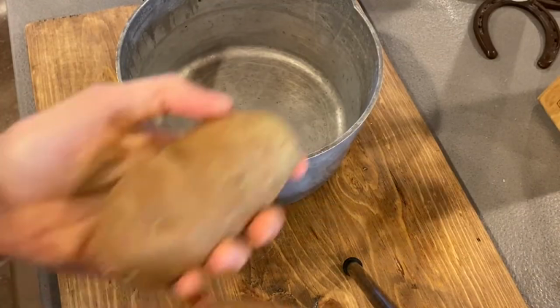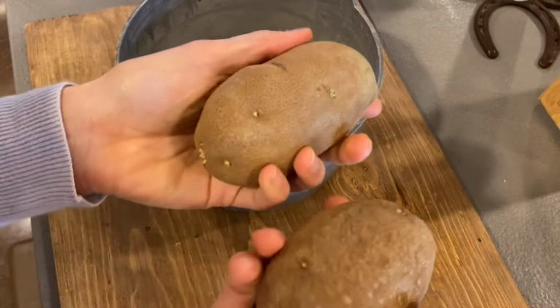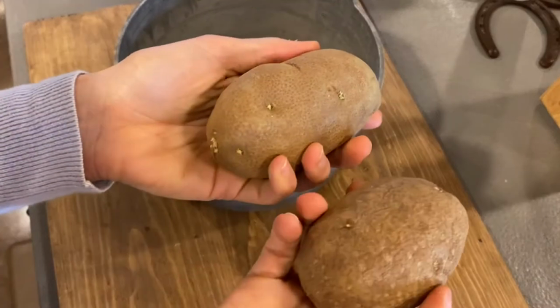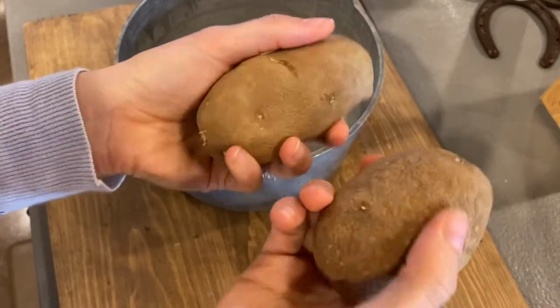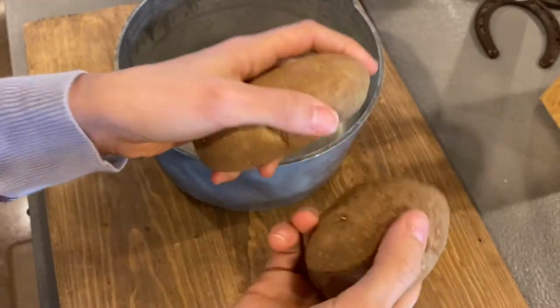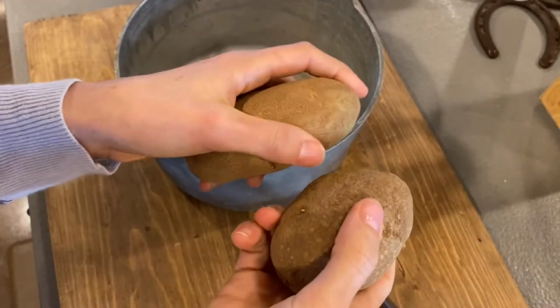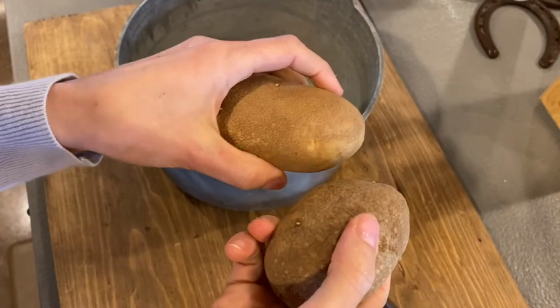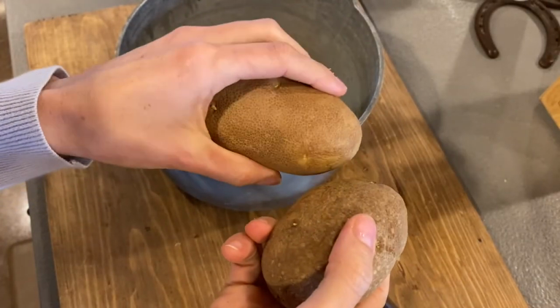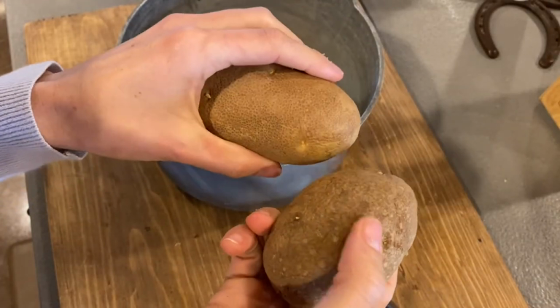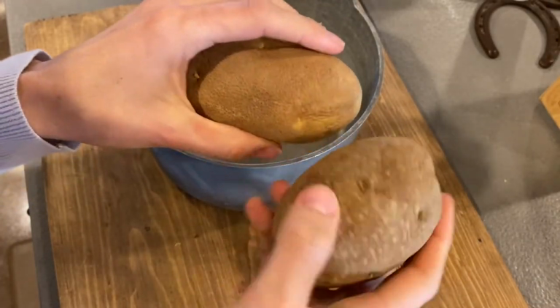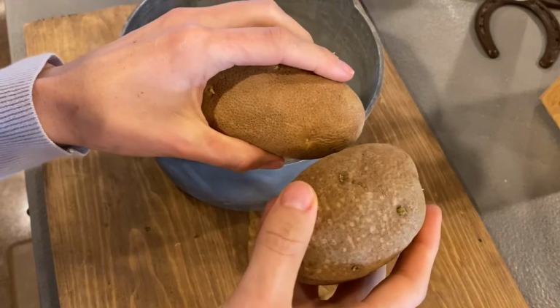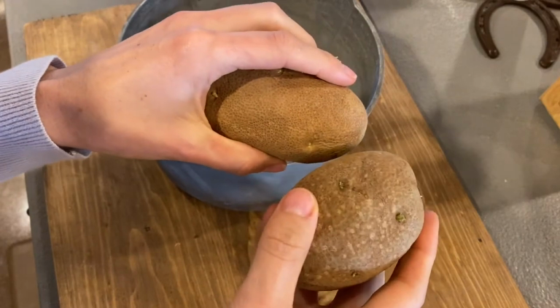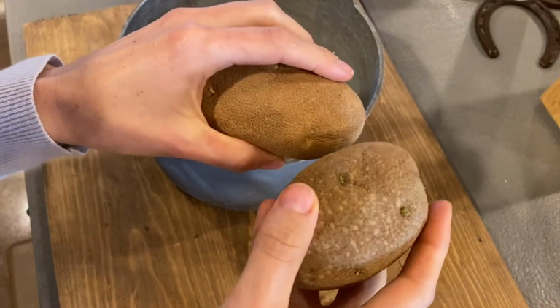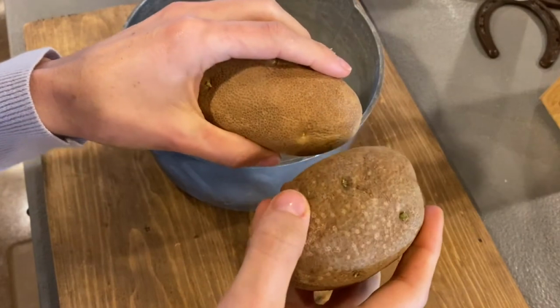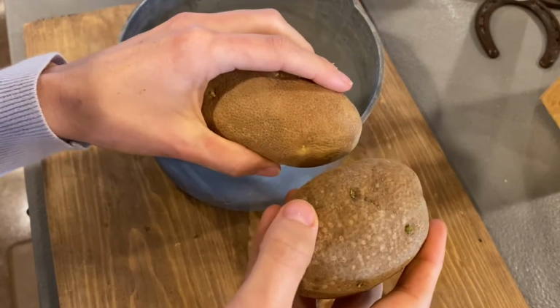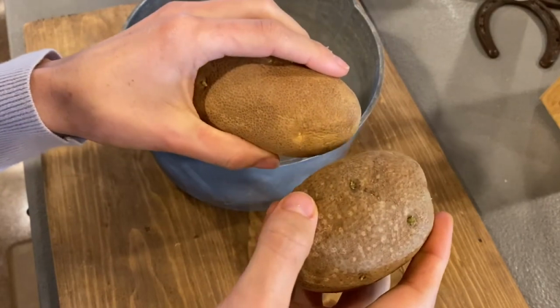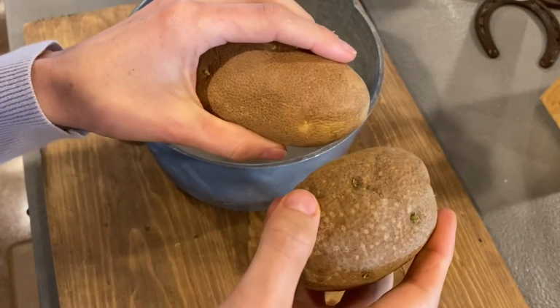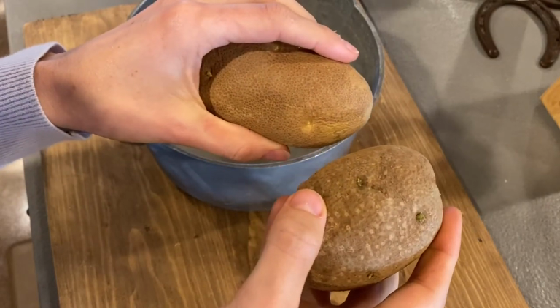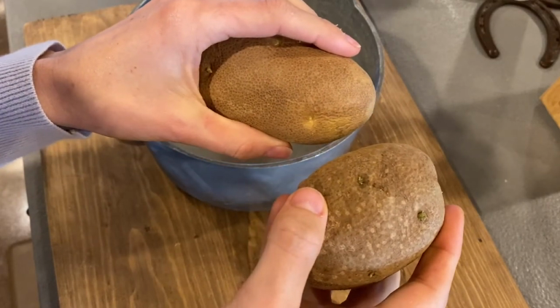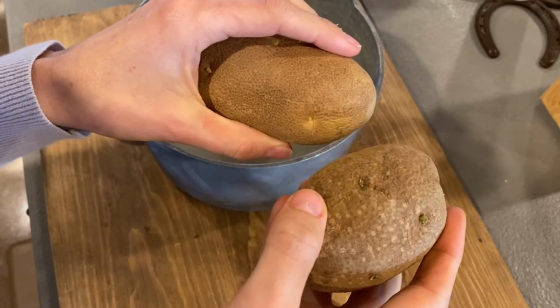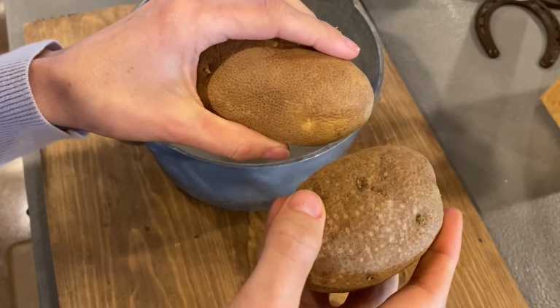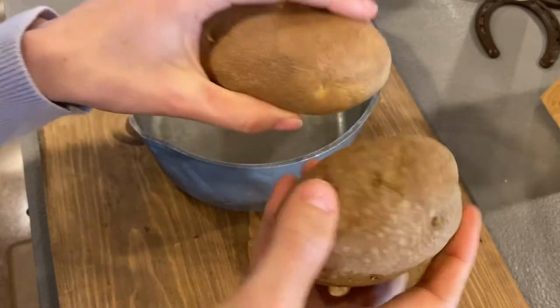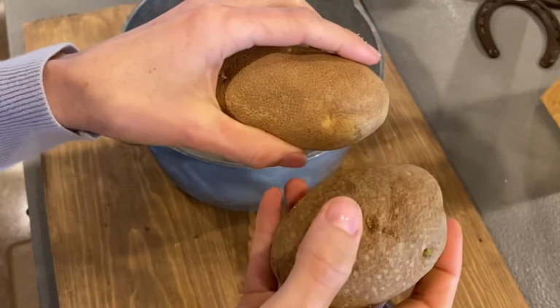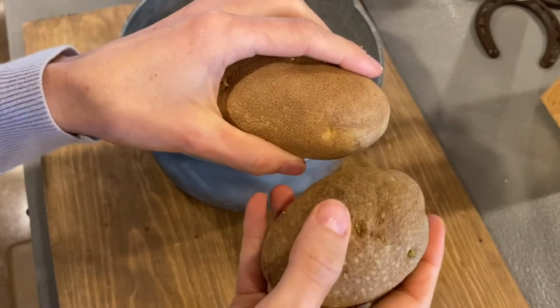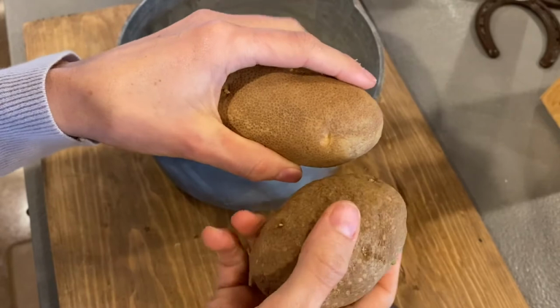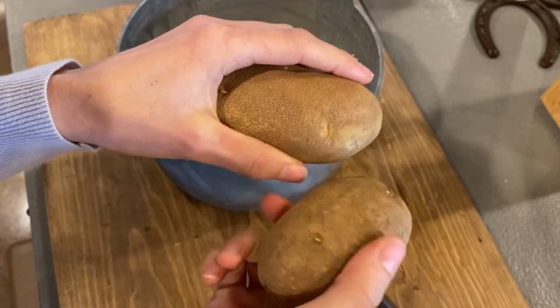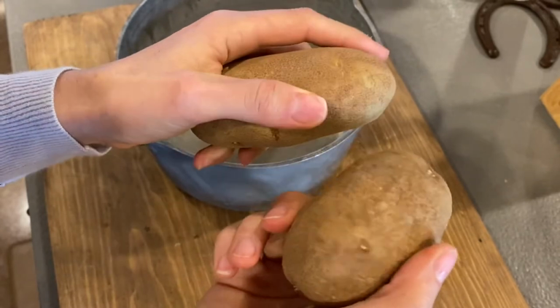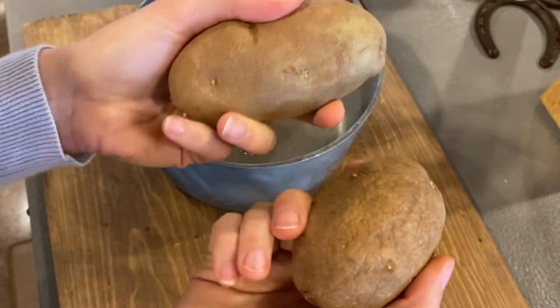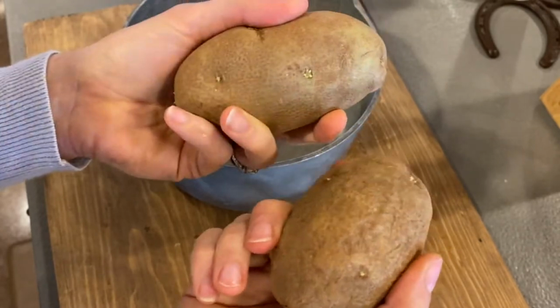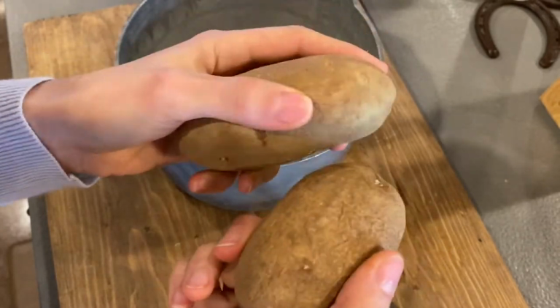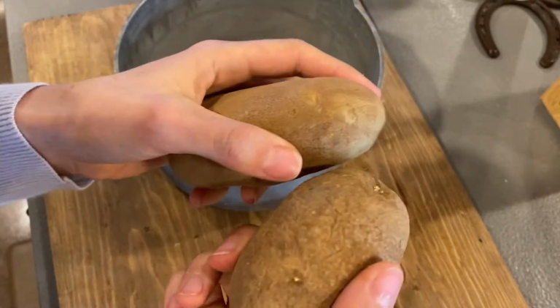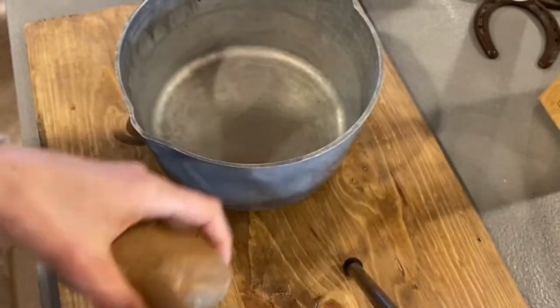So you're gonna start with russet potatoes. I've tried other kinds and they don't work as well. They're a little too starchy for this recipe, so you want to get these plain russet potatoes.